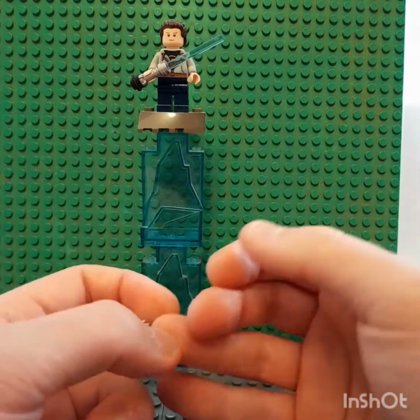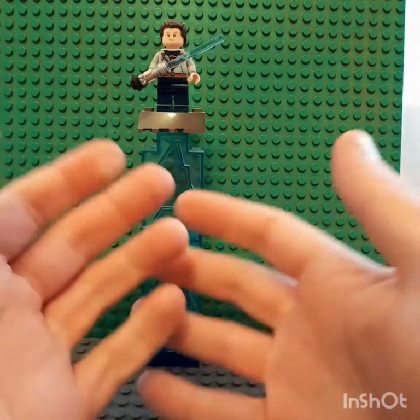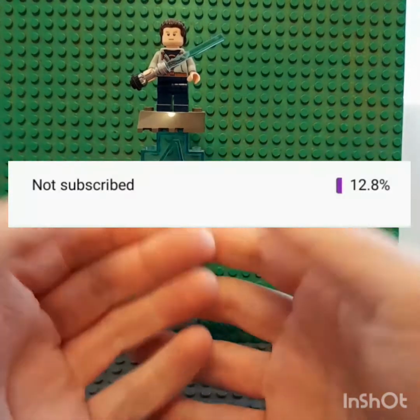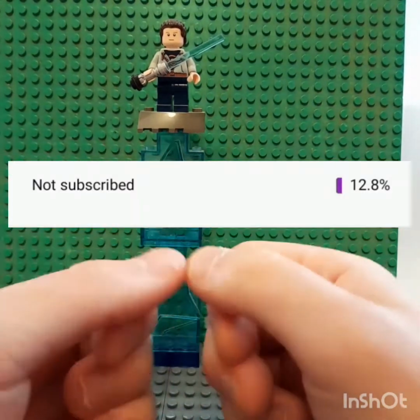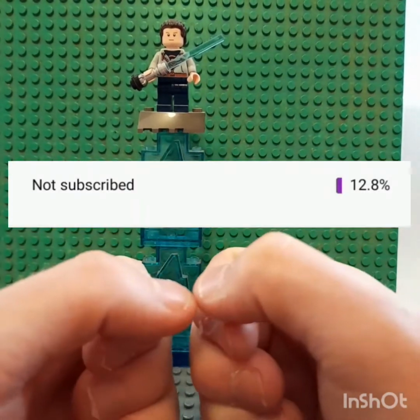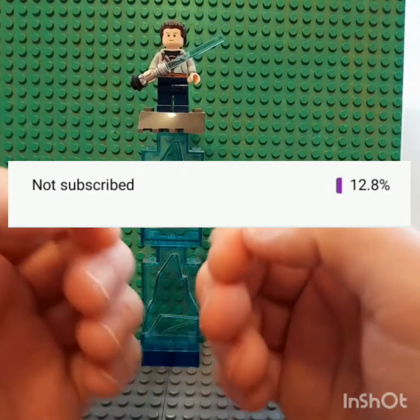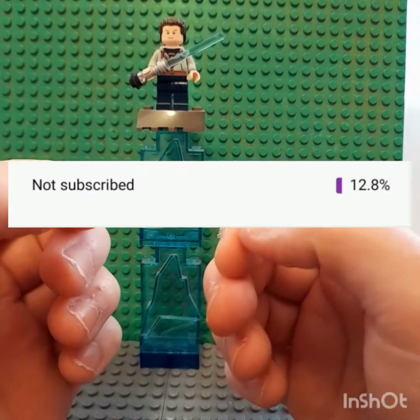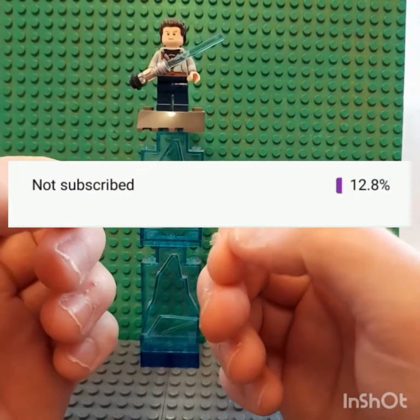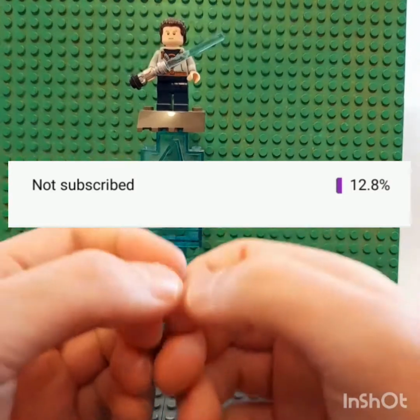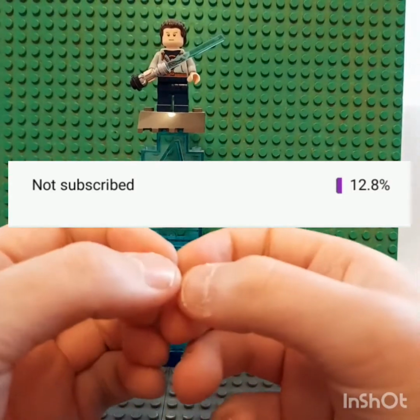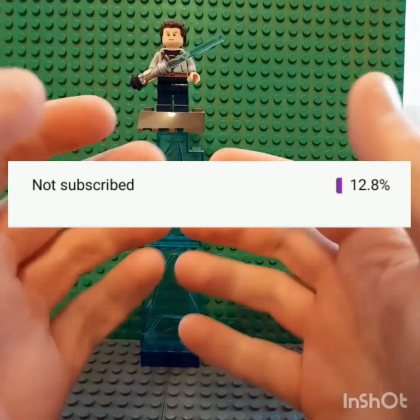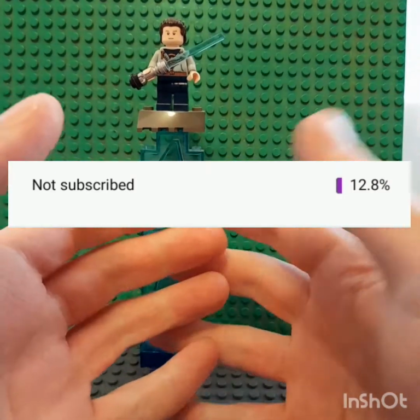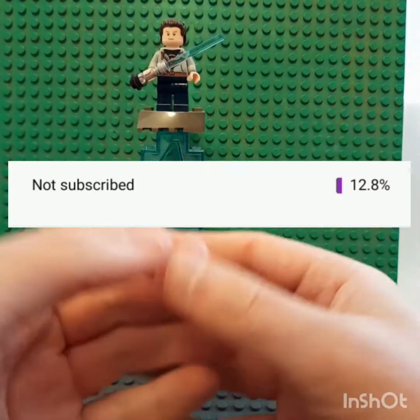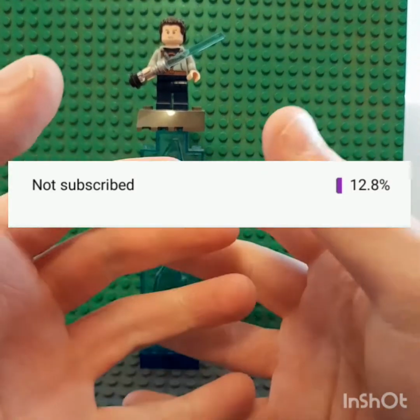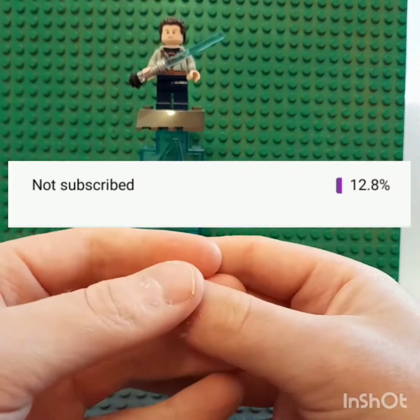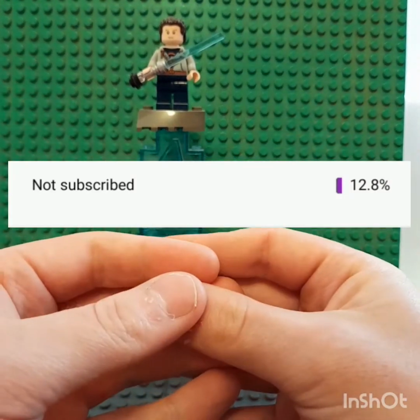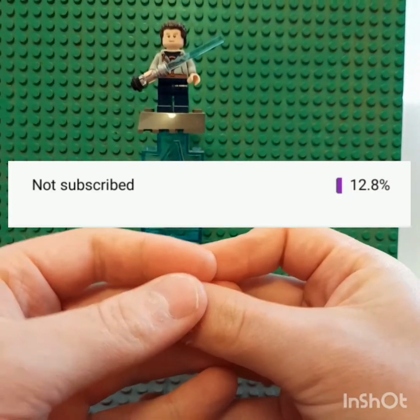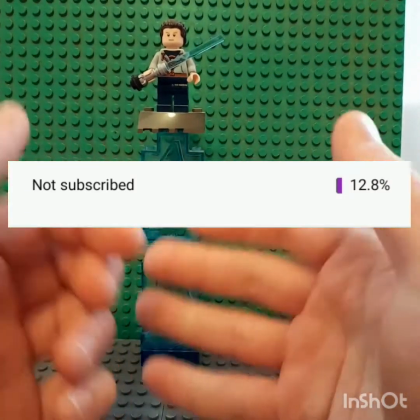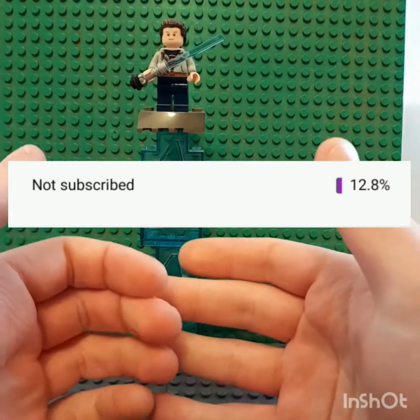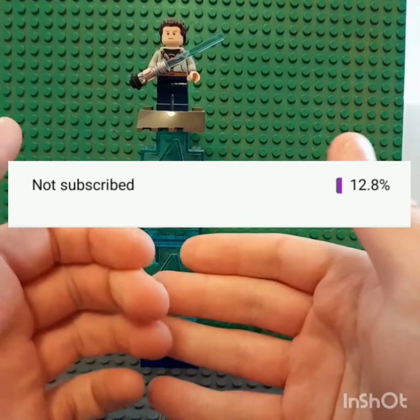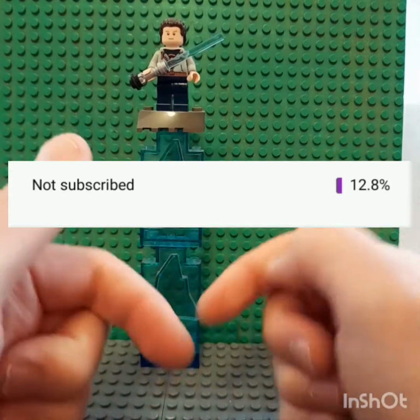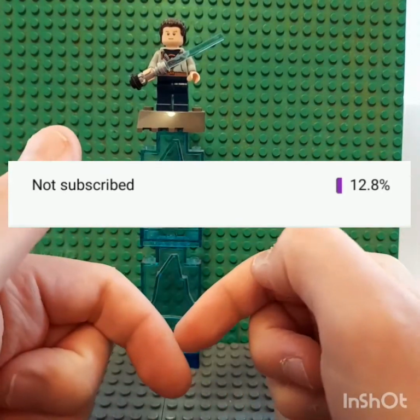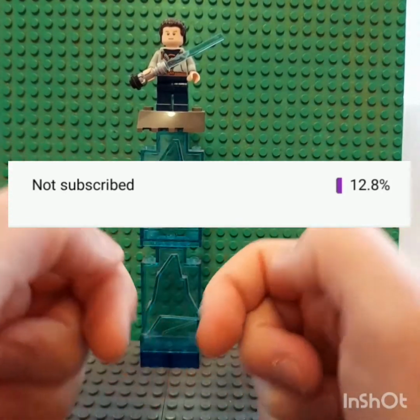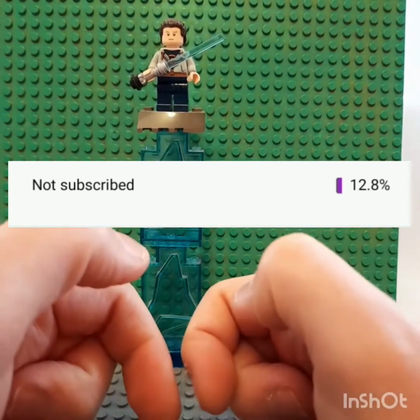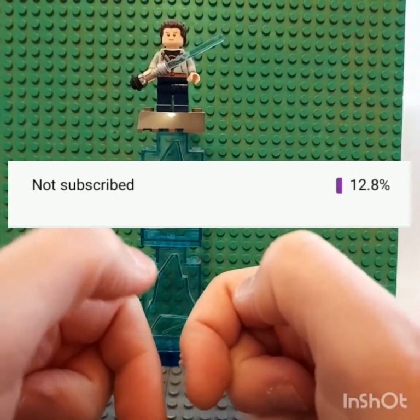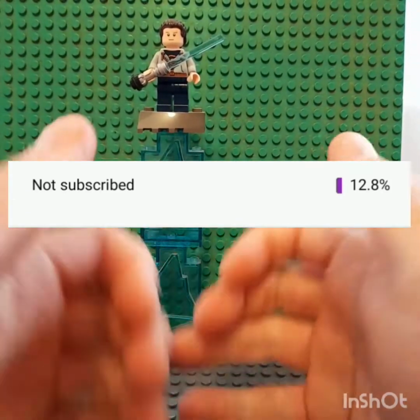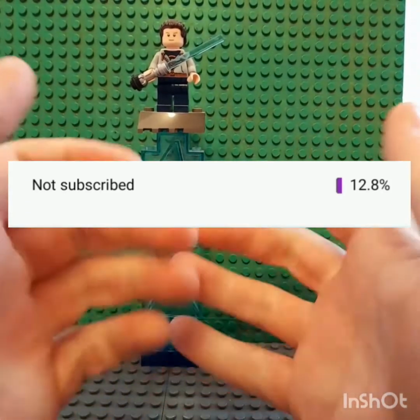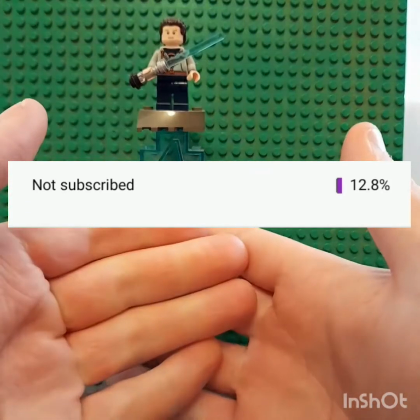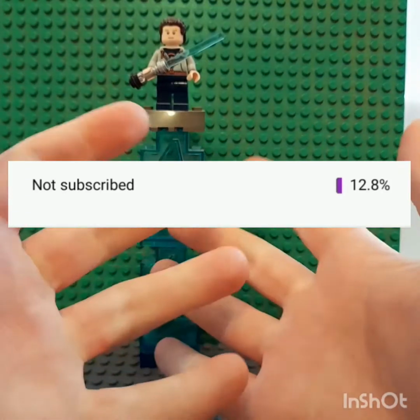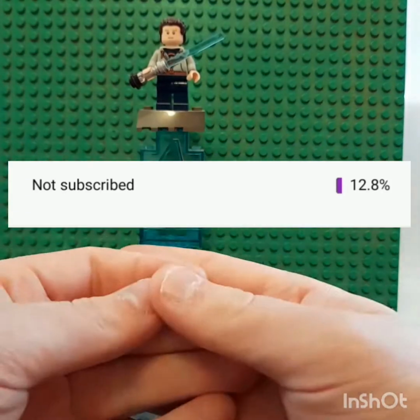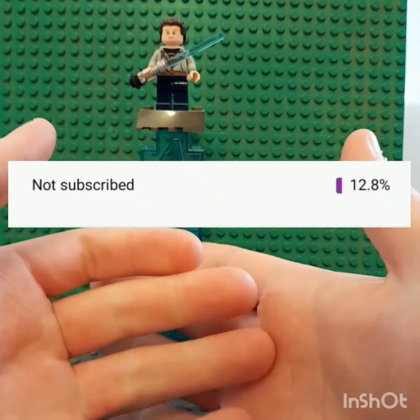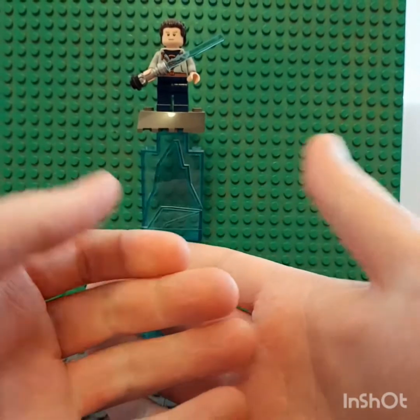Before getting into this video, please subscribe to my channel. There's 12.8% of you guys that are not subscribed to my channel and it'd be amazing if you guys did that. Go subscribe to my channel, go down there, comment and put a like on this video and I hope you guys enjoy today's video.